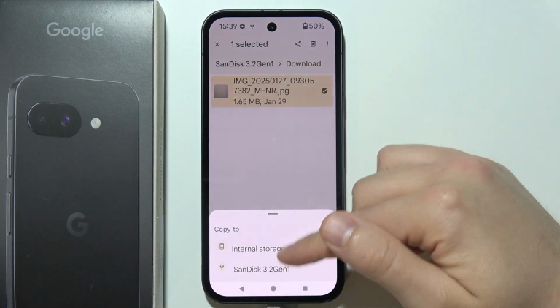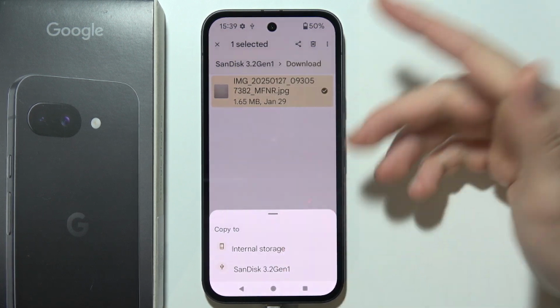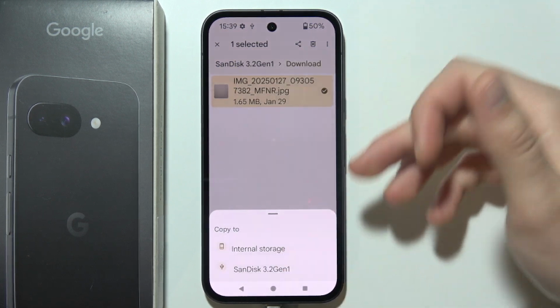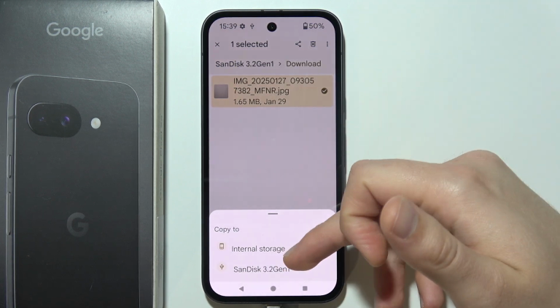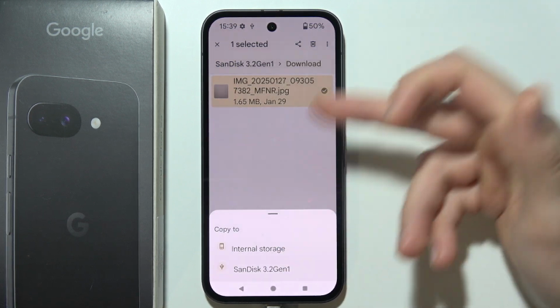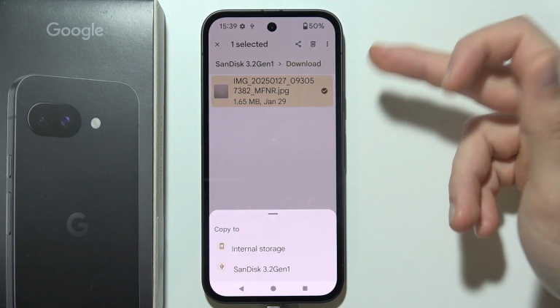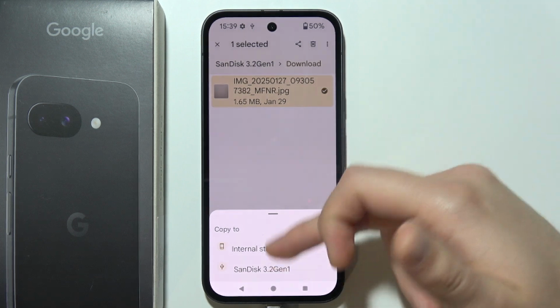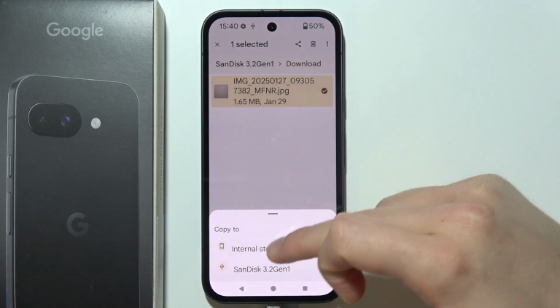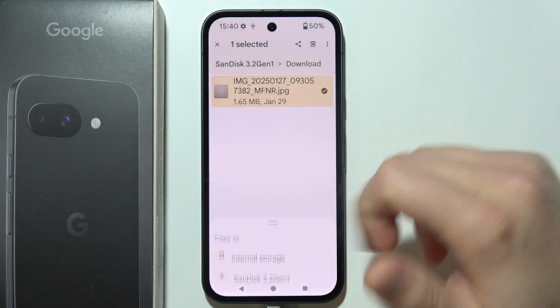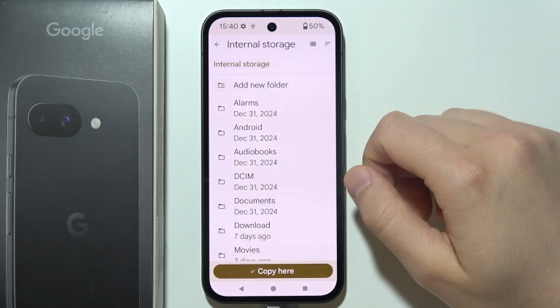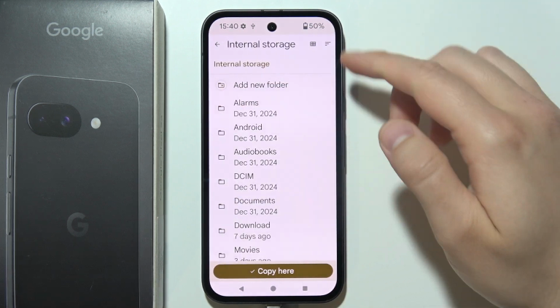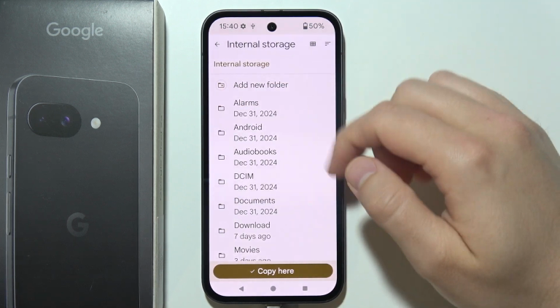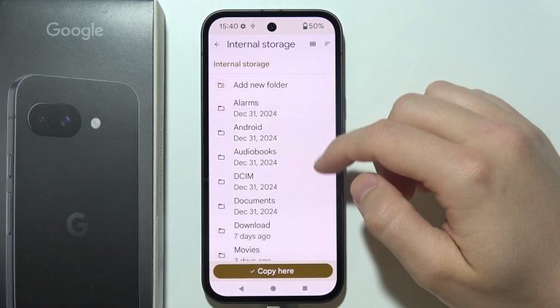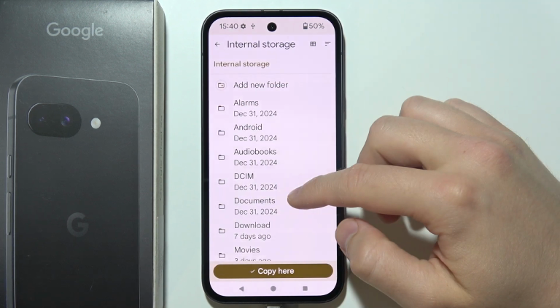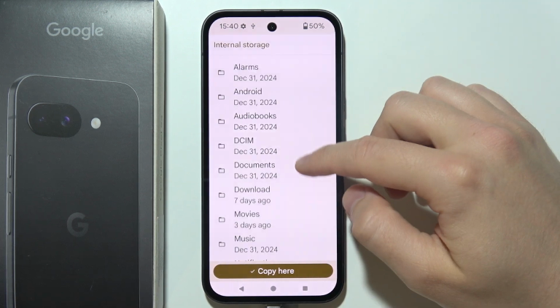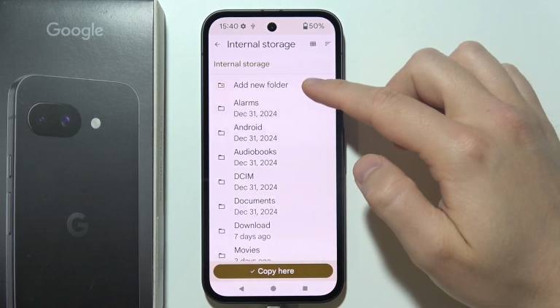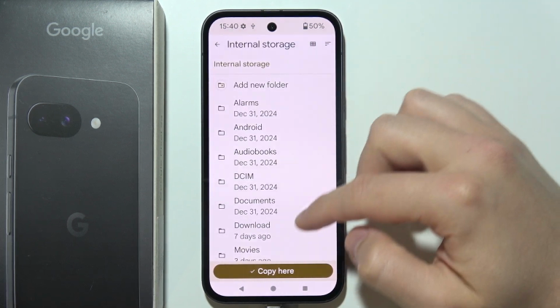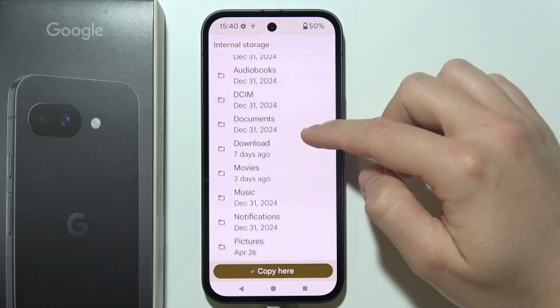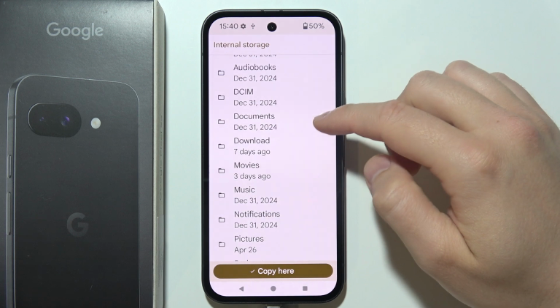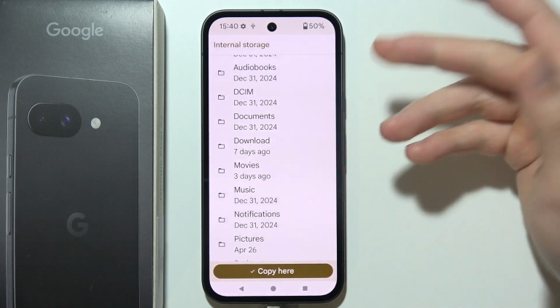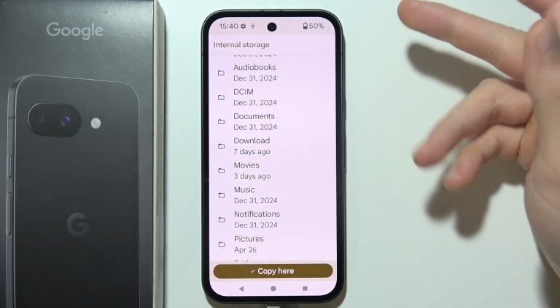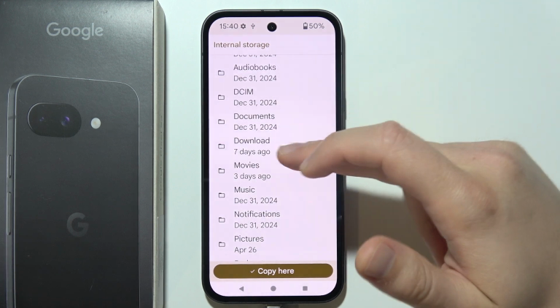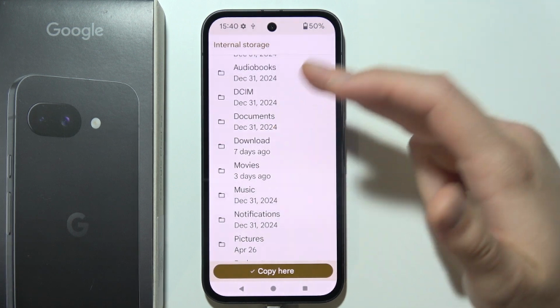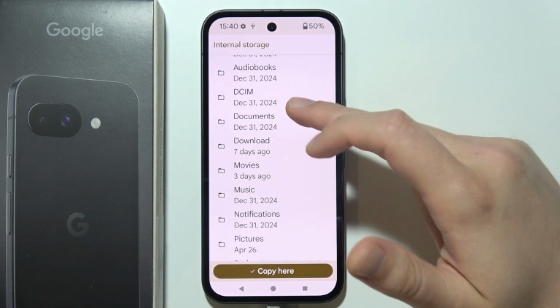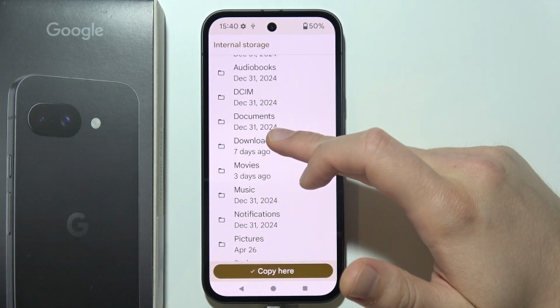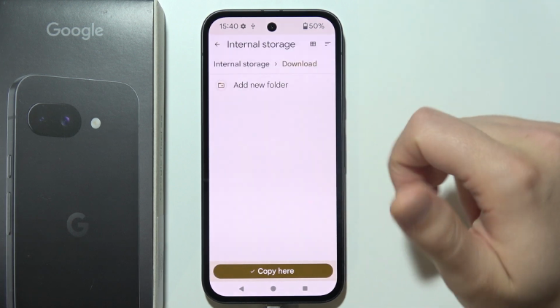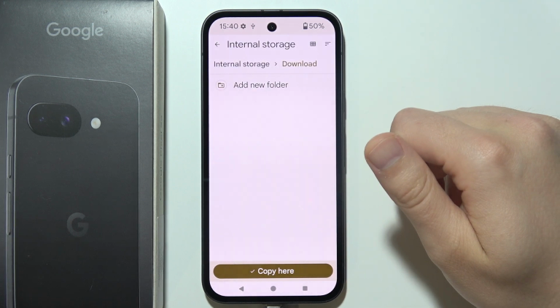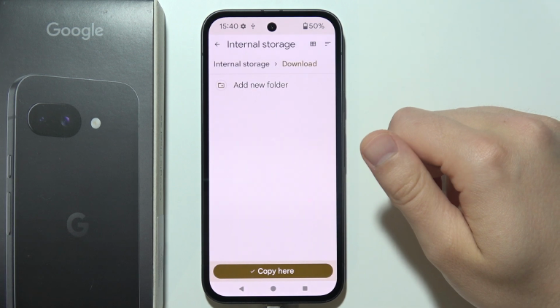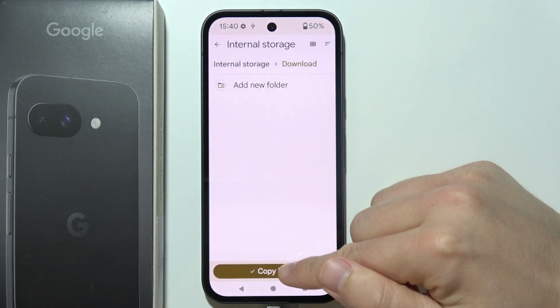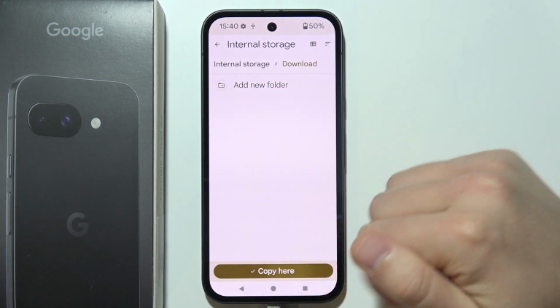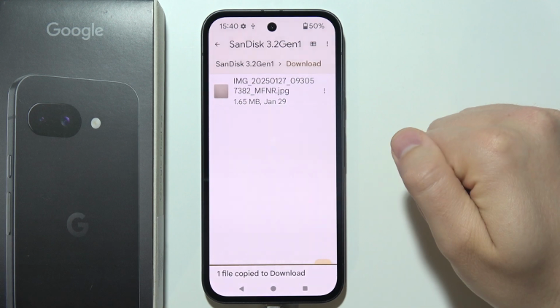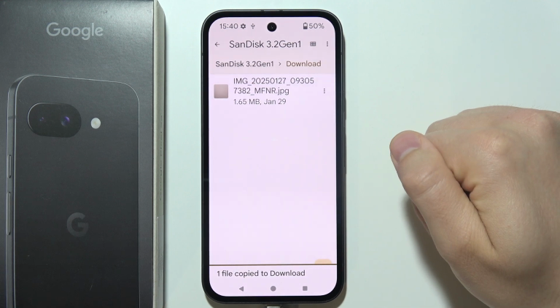Now select the internal storage or your USB drive. Here you can create a new folder or put it into the current folders. In my case, I'm going to put it into the Downloads and copy here.